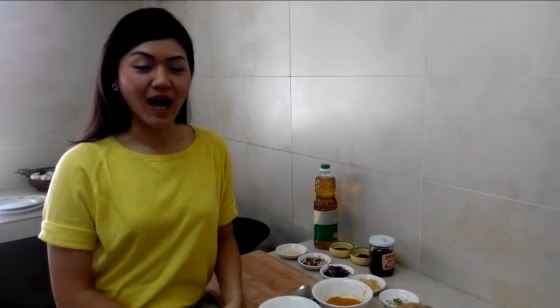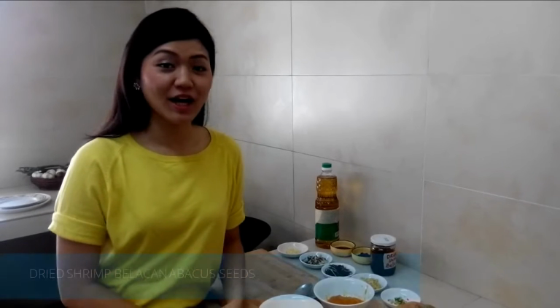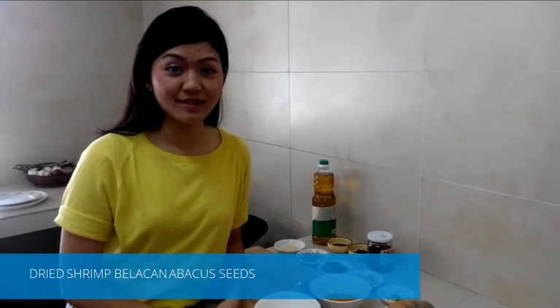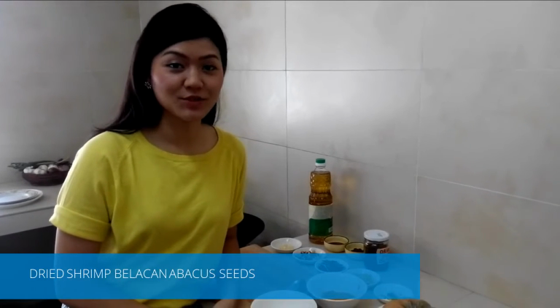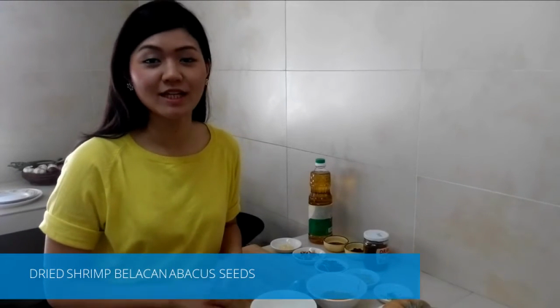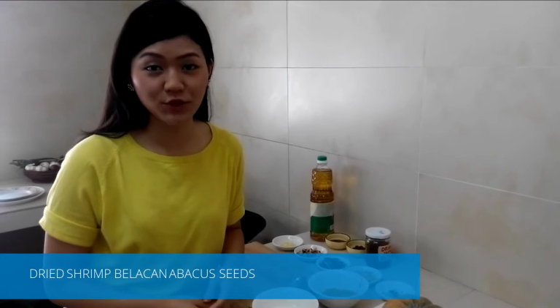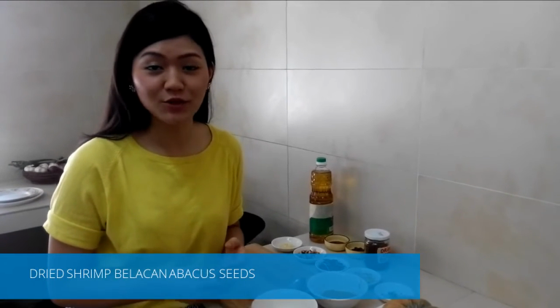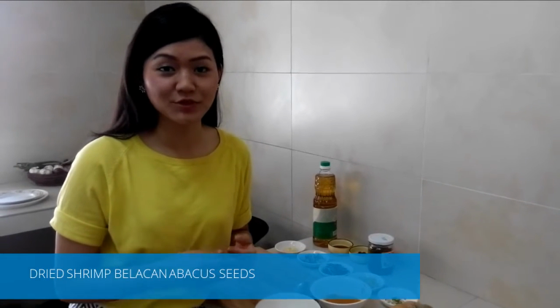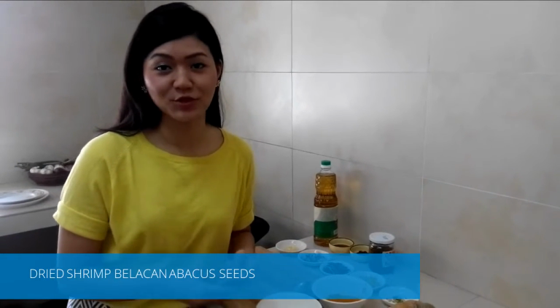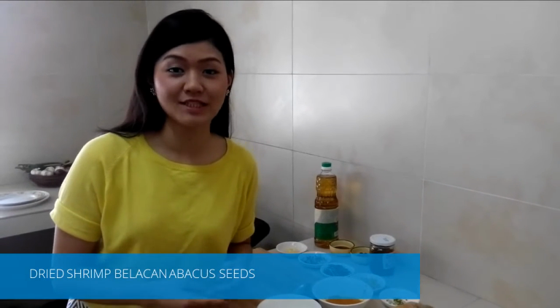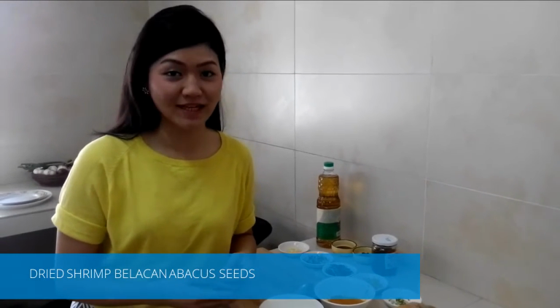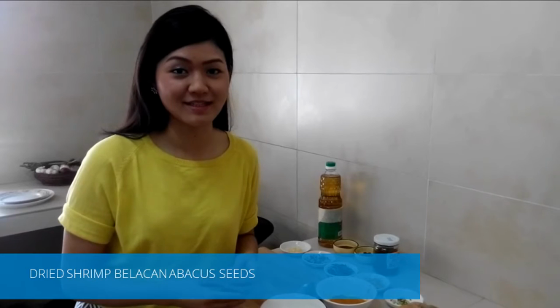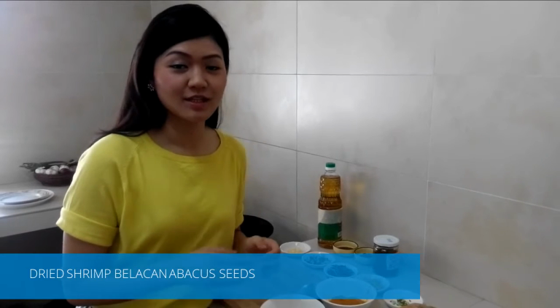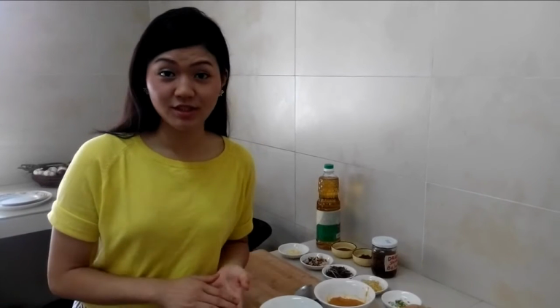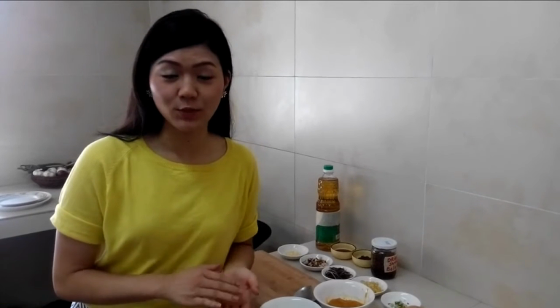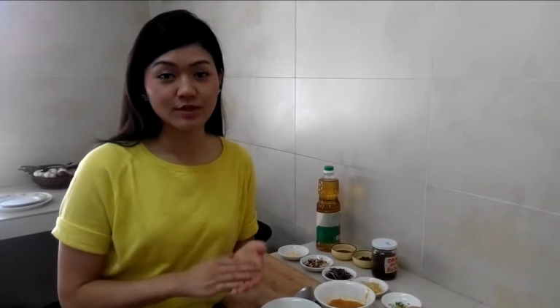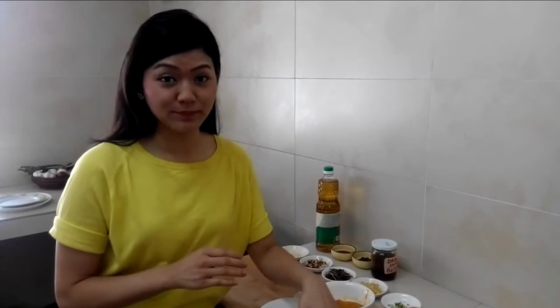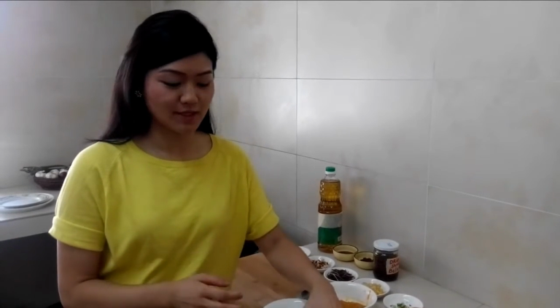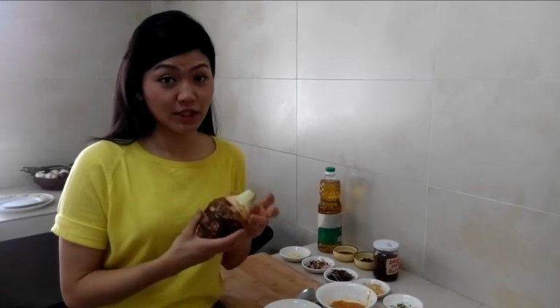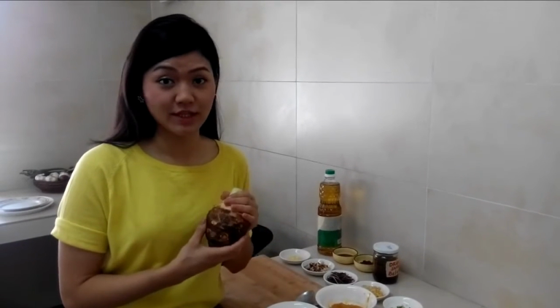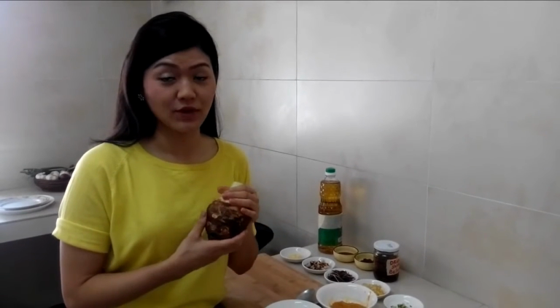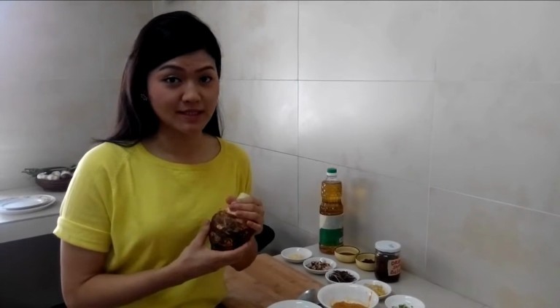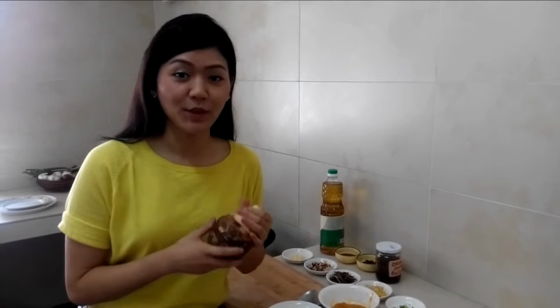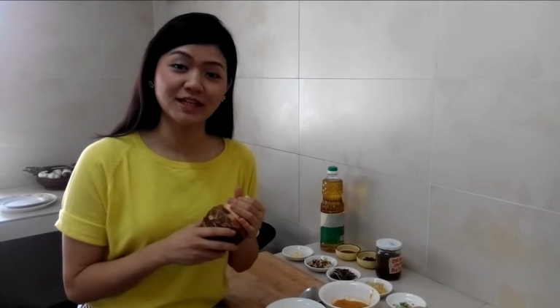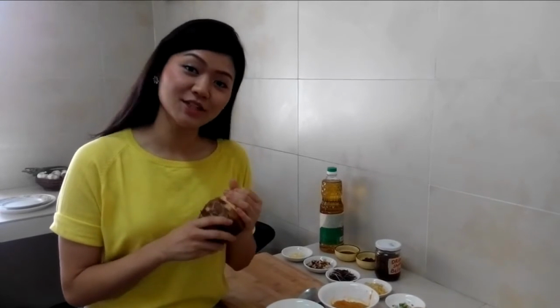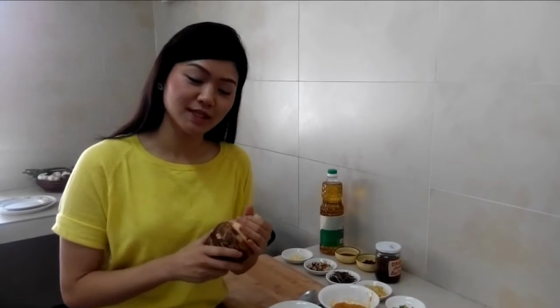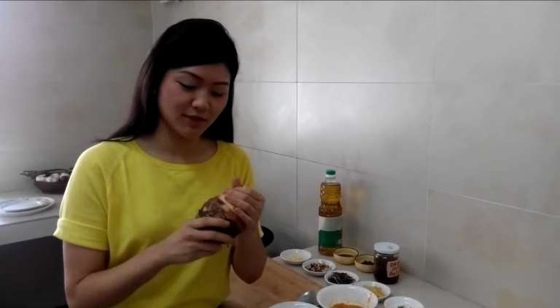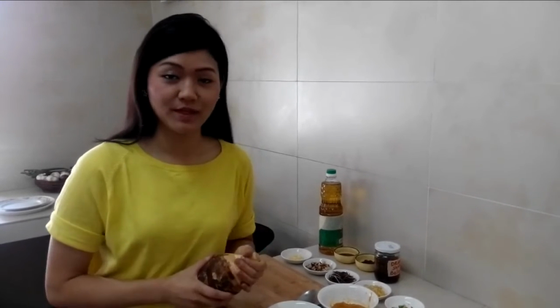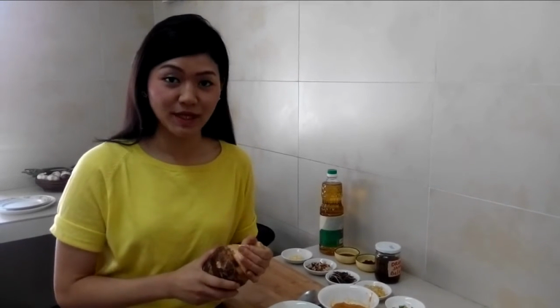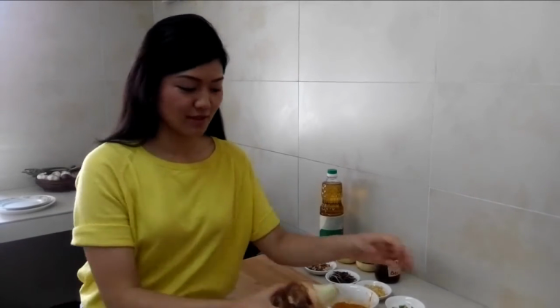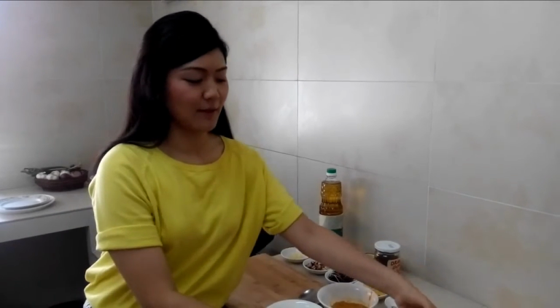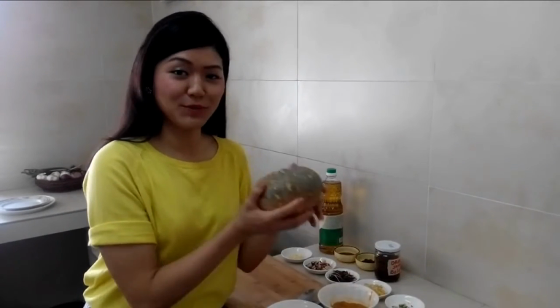Hi, I'm Amanda. Today I would like to show you how to make dried shrimp belacan abacca seeds. Traditionally, we use yam as the main ingredient for abacca seeds, but today I would like to tweak the recipe a bit by using pumpkin.